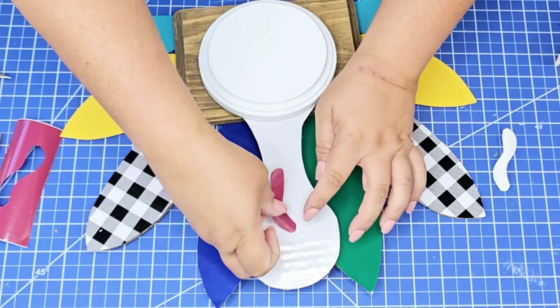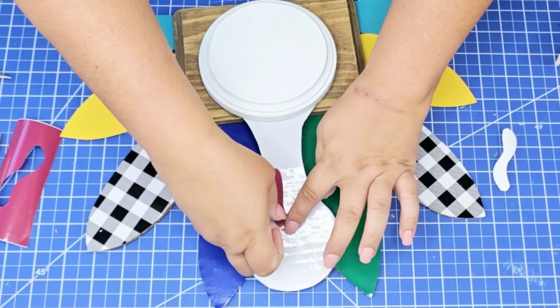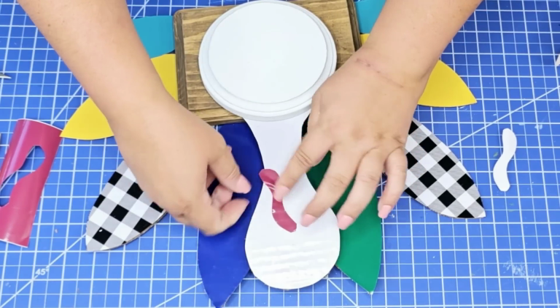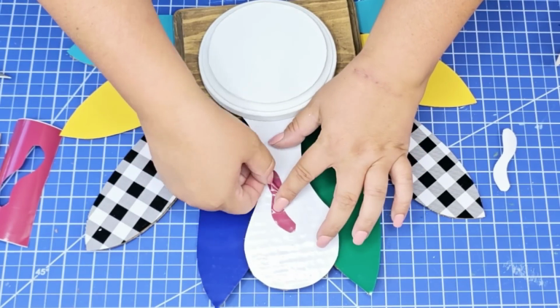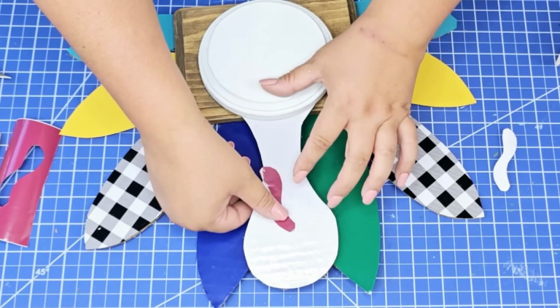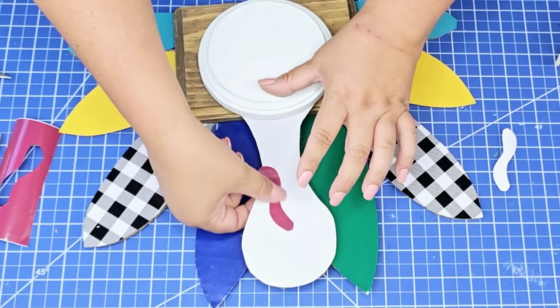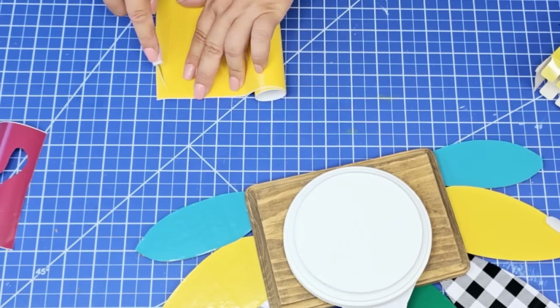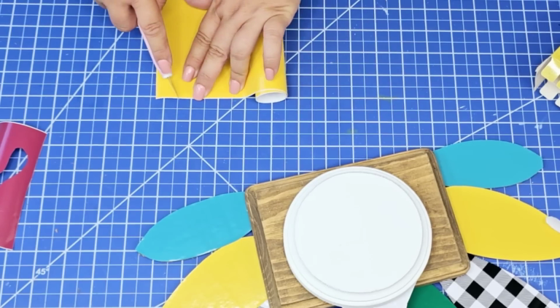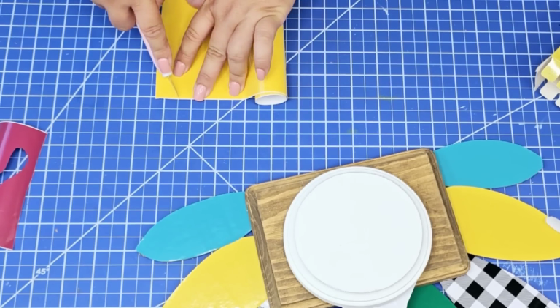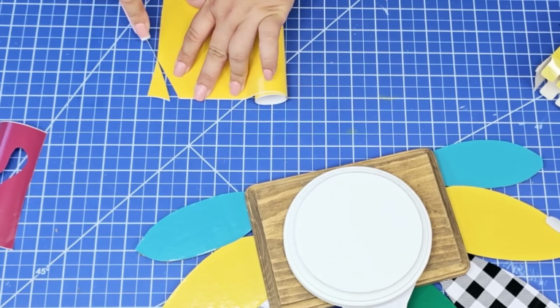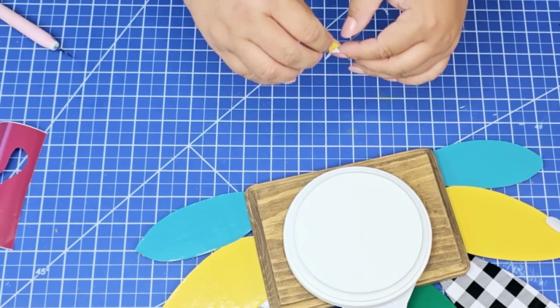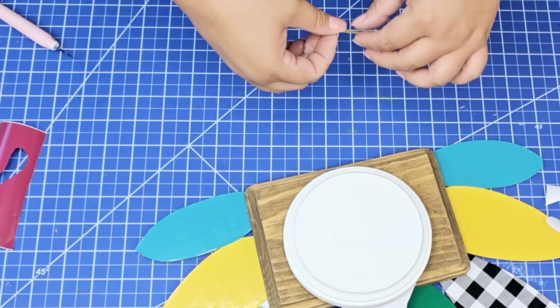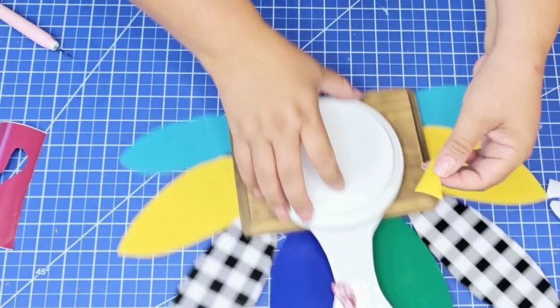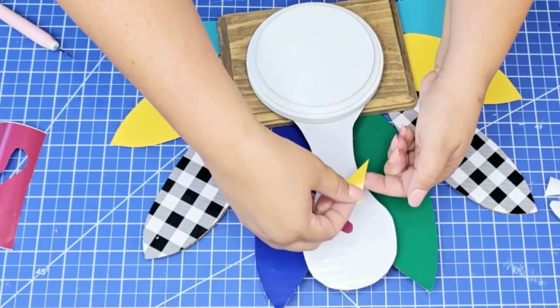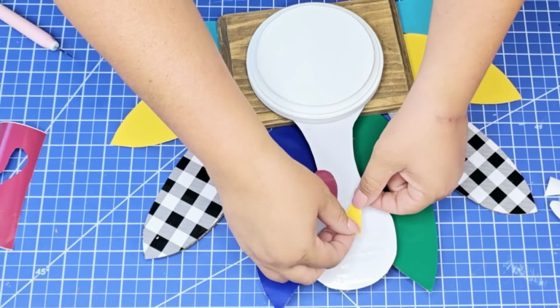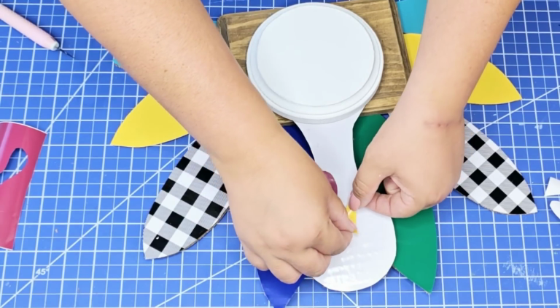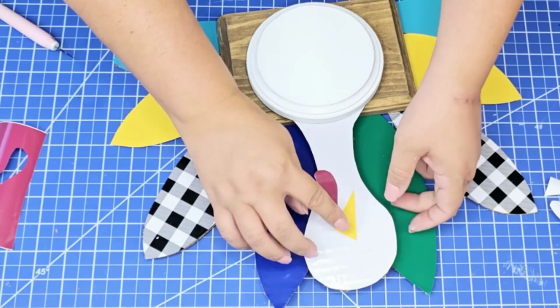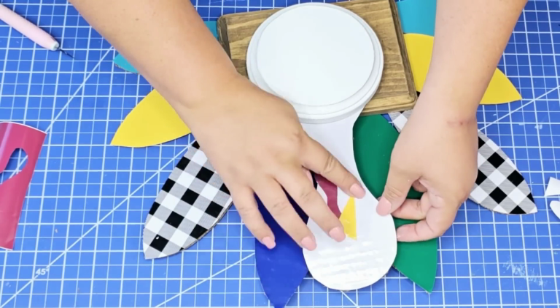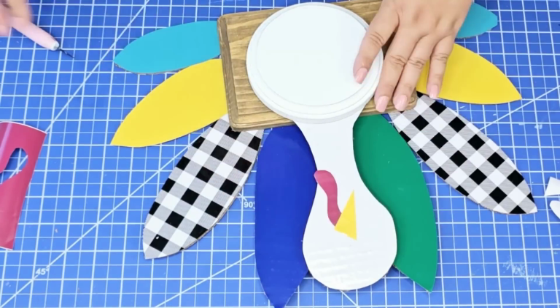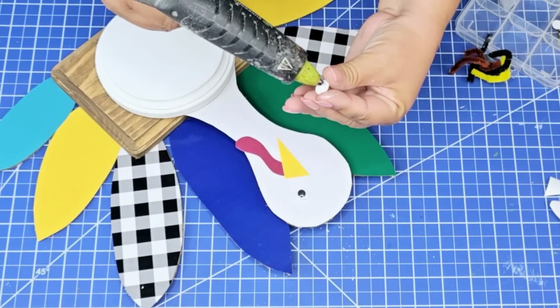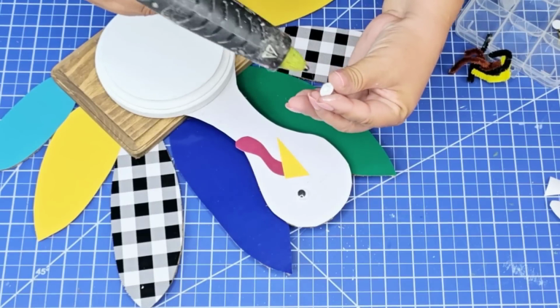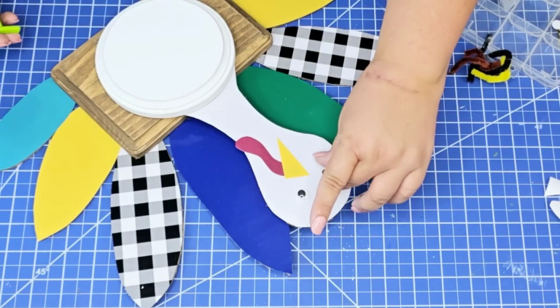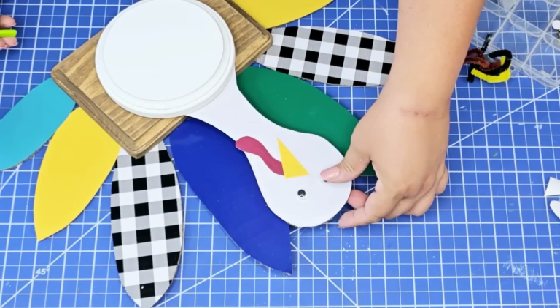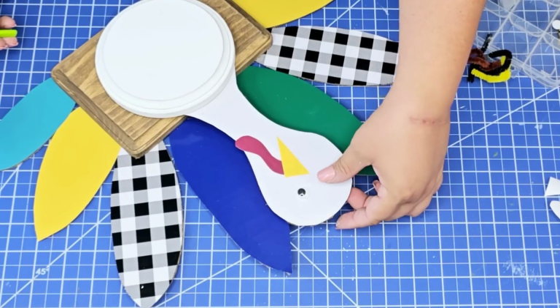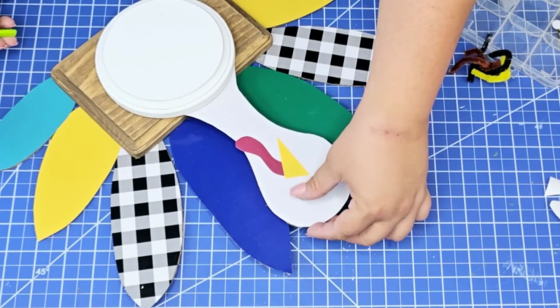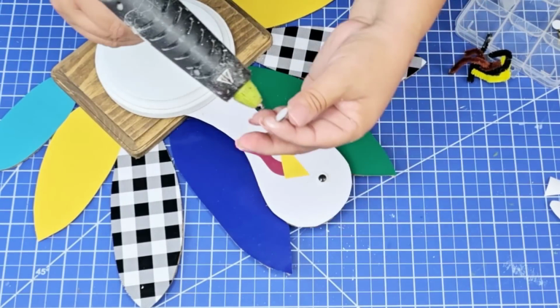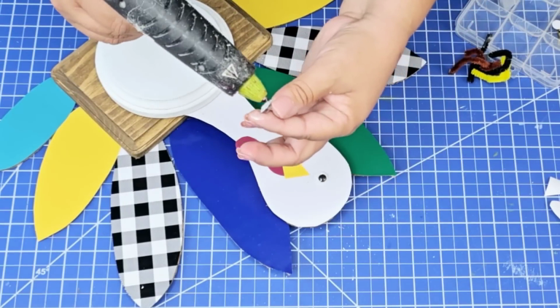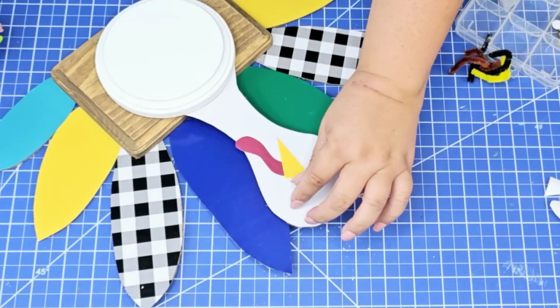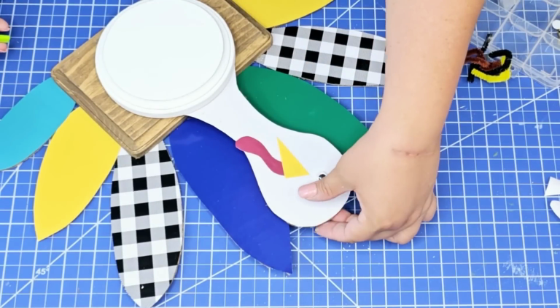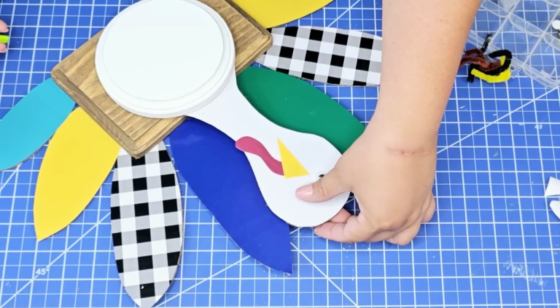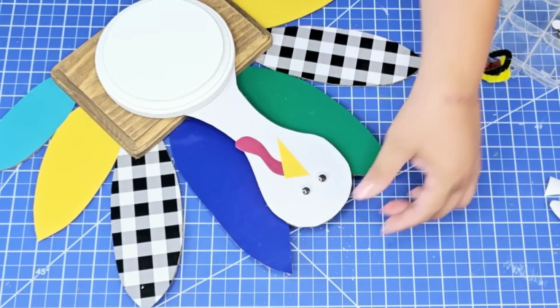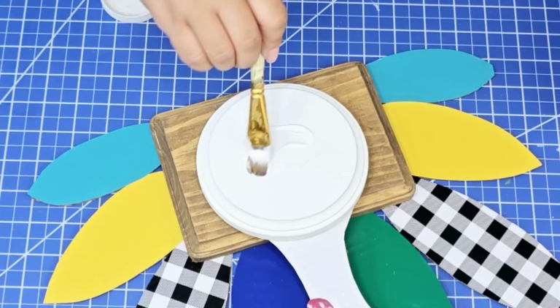Kind of like where the nose or the beak is going to be. Then for the beak, I'm just going to use some yellow vinyl, cut it in a triangle shape, and place it right on top. For the eyes, I thought about using permanent marker, but I had these googly eyes — why not? So I'm just going to glue a couple right there.